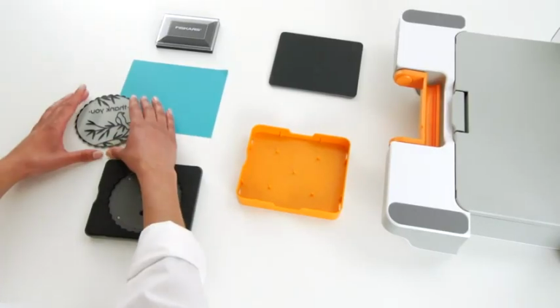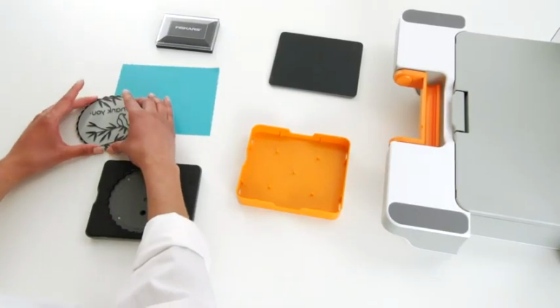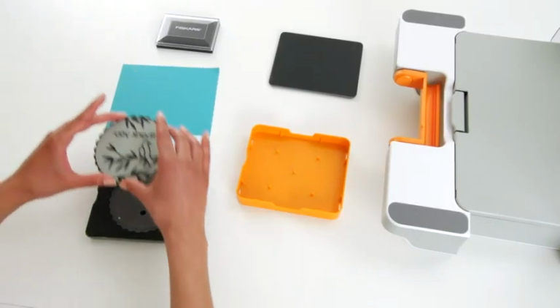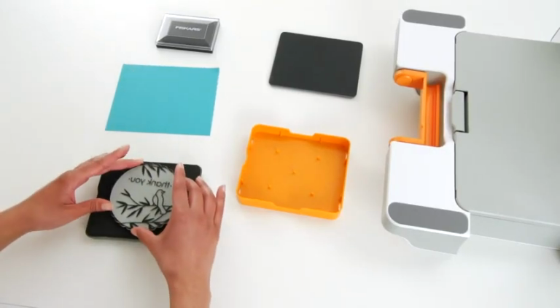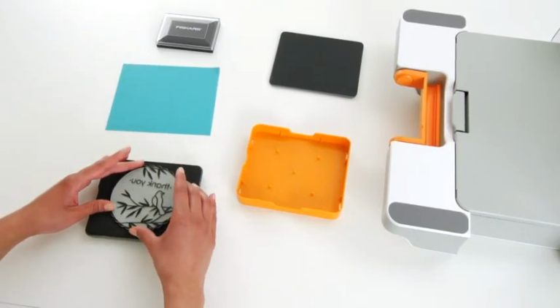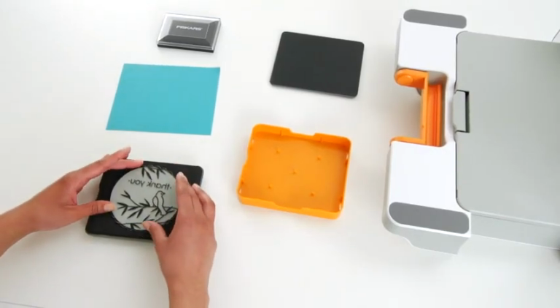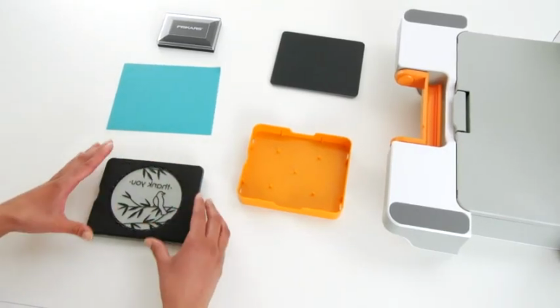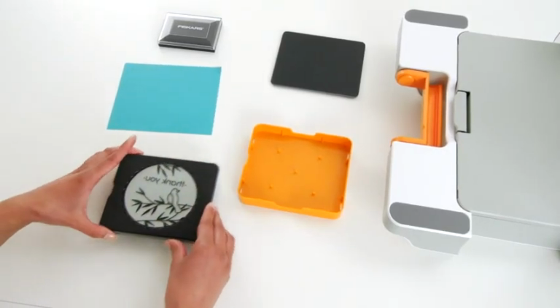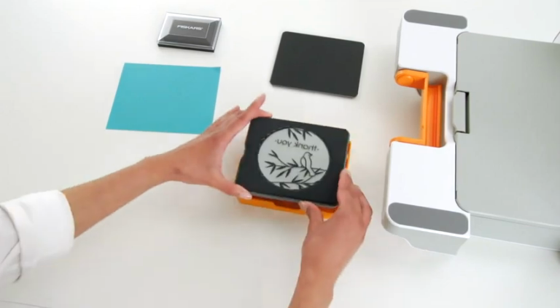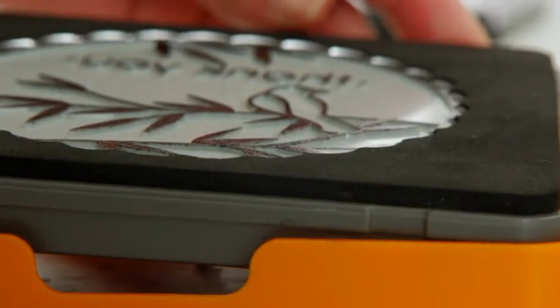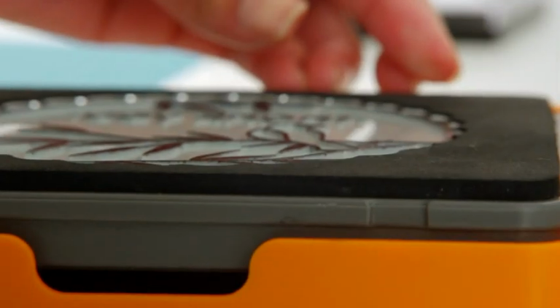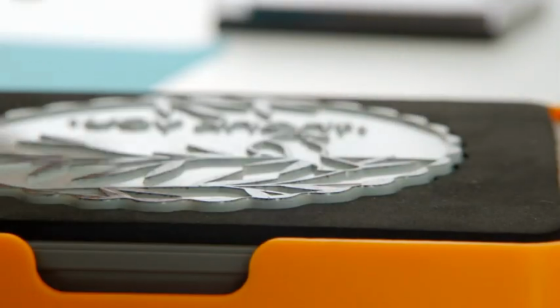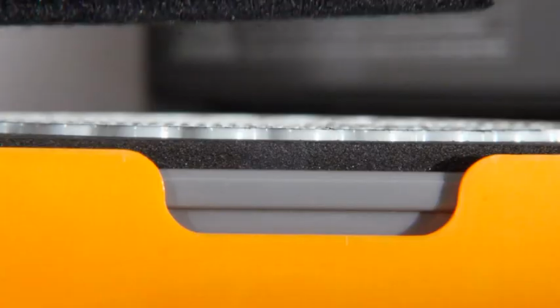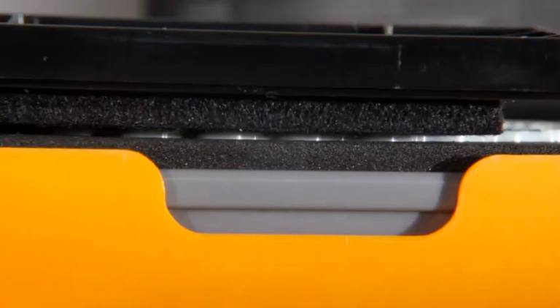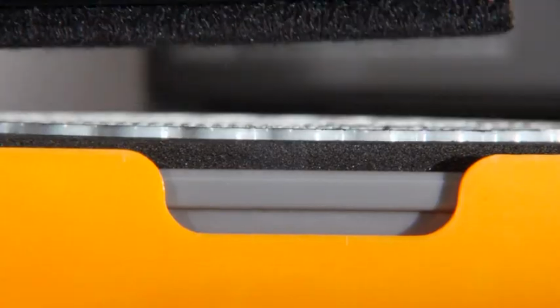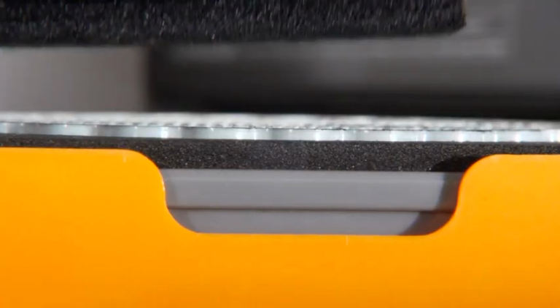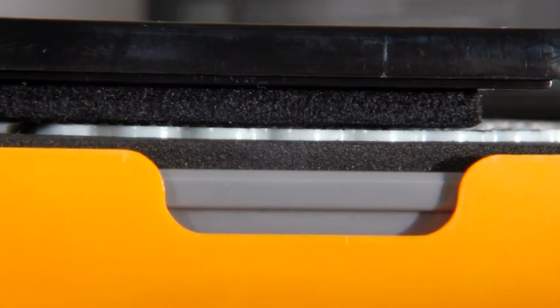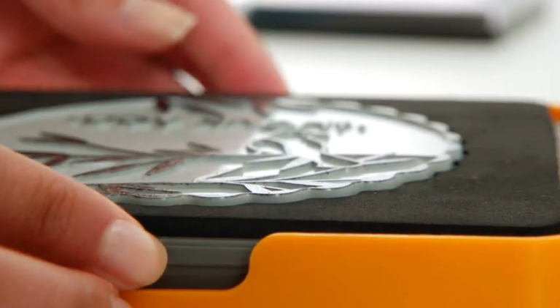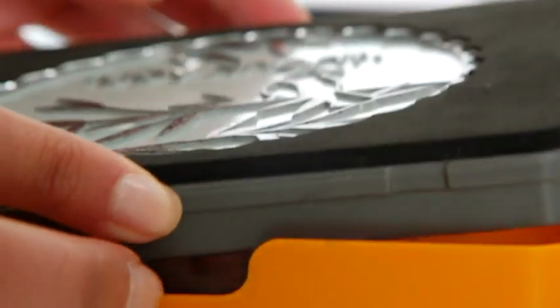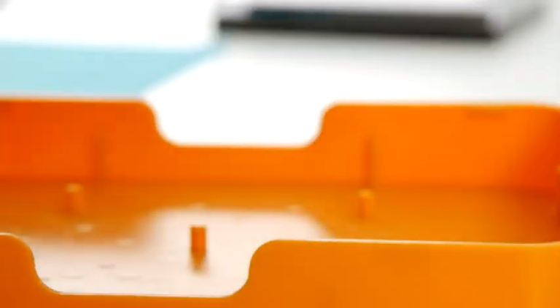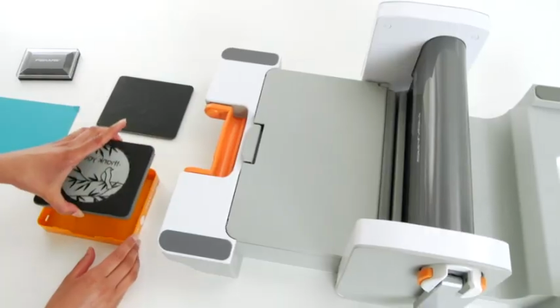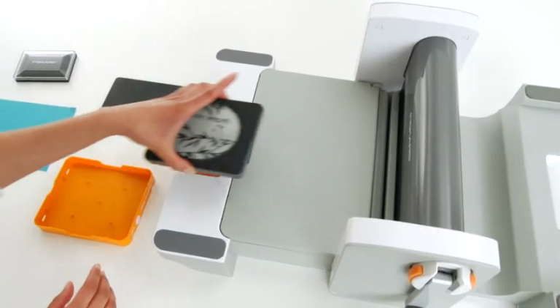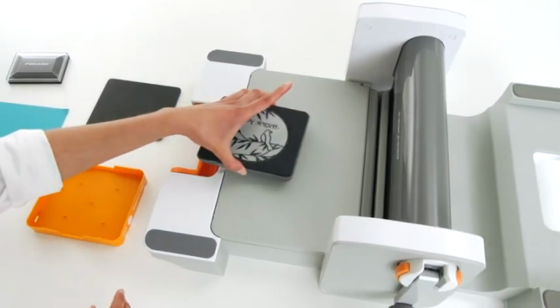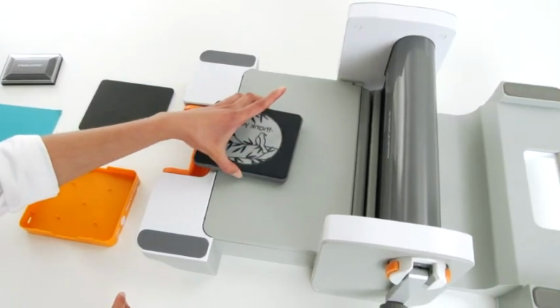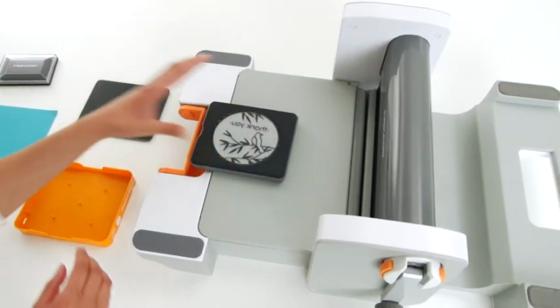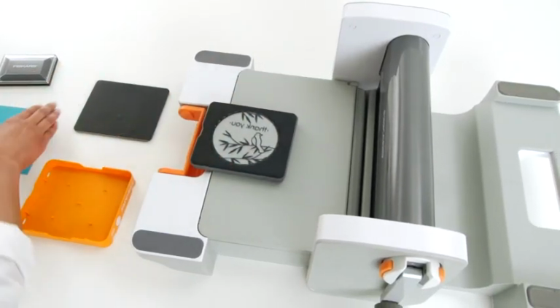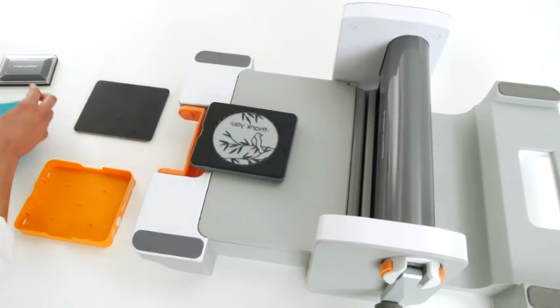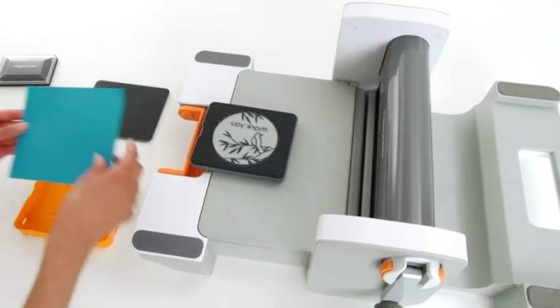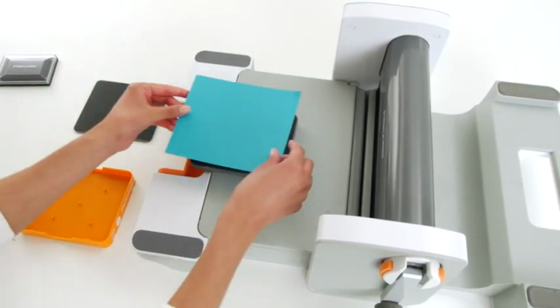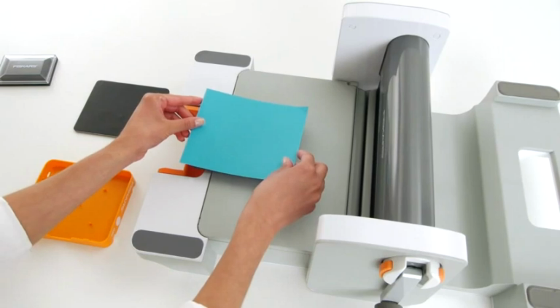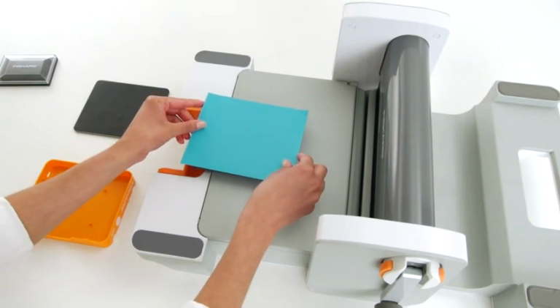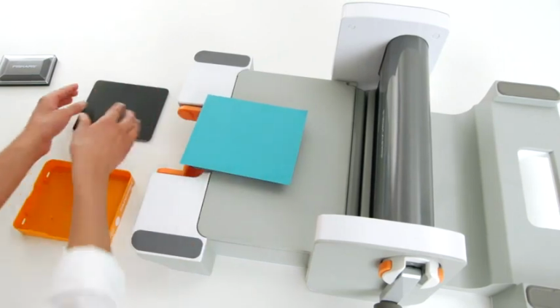Put a letterpress plate in the die. Place the die in the cover to lift the letterpress plate so you can ink the design. Remove your die from the cover, add your paper and cutting plate, and lay it on the work surface at an angle.